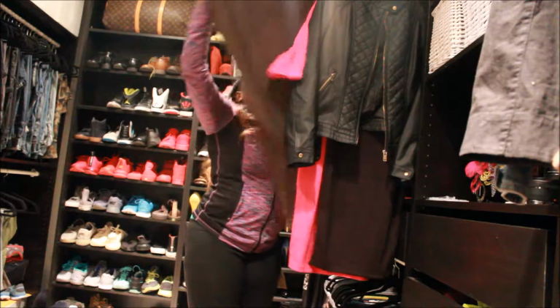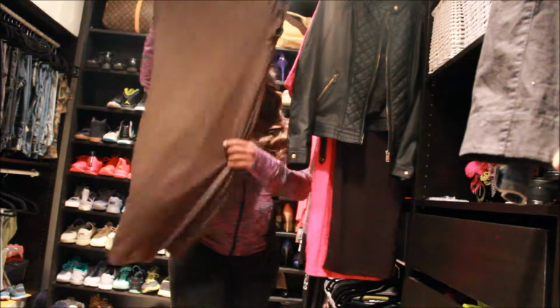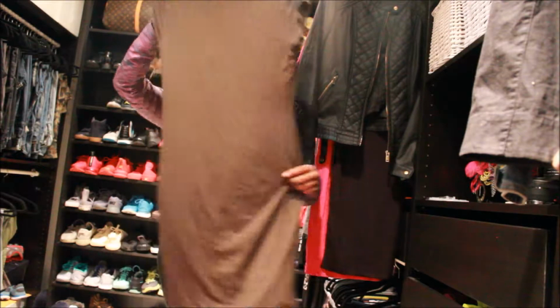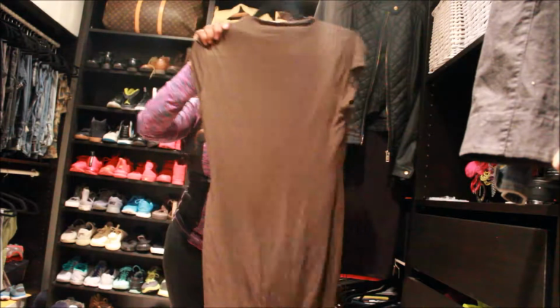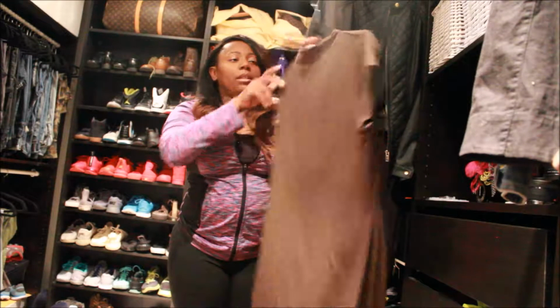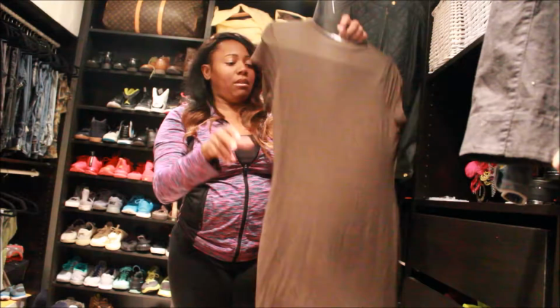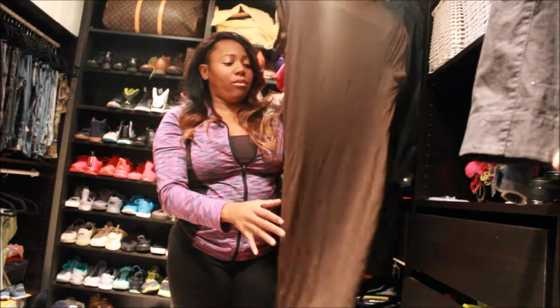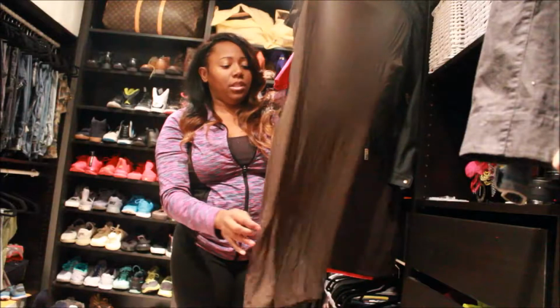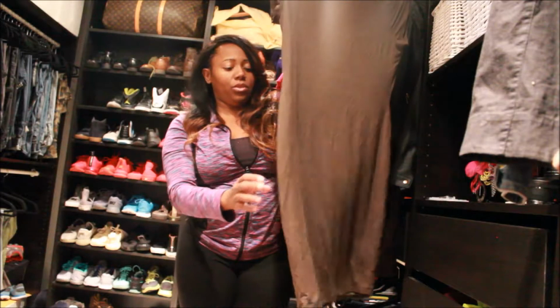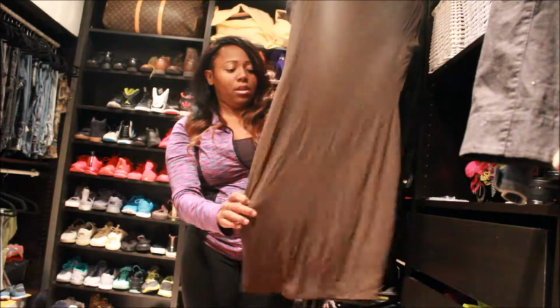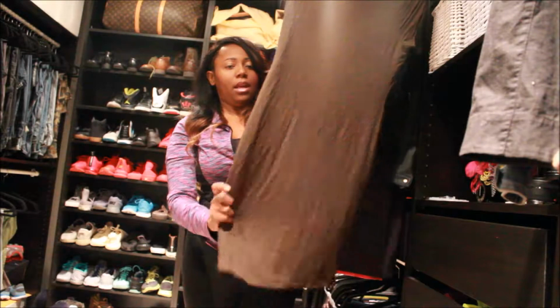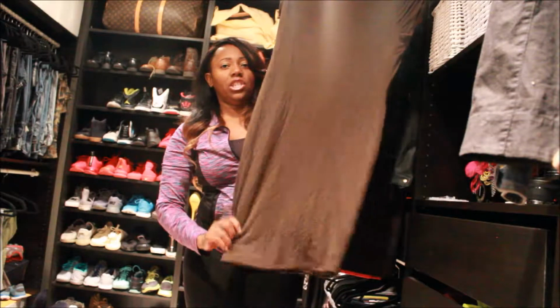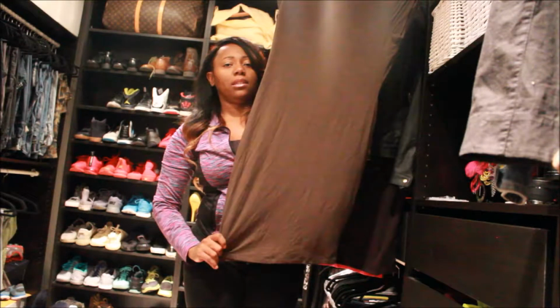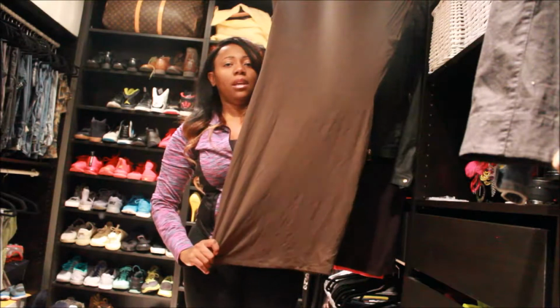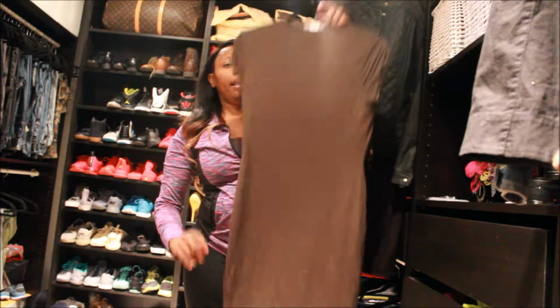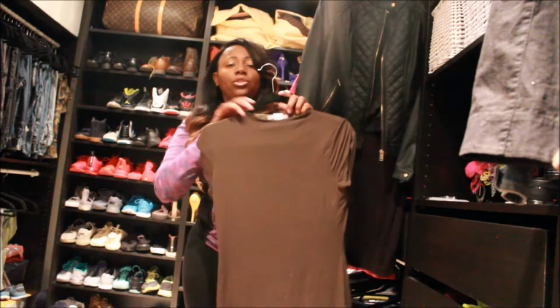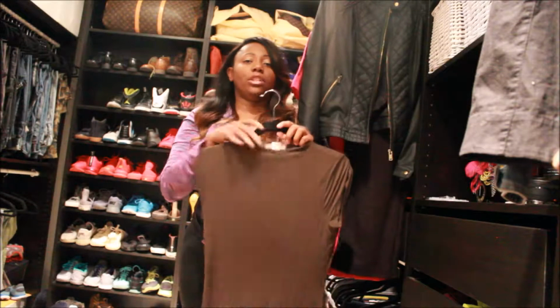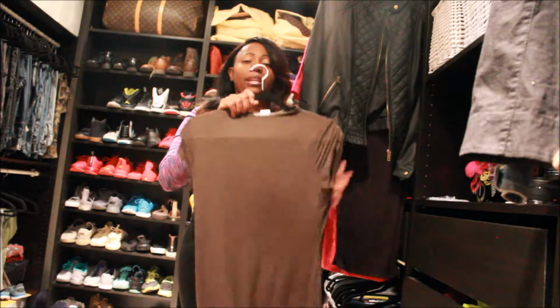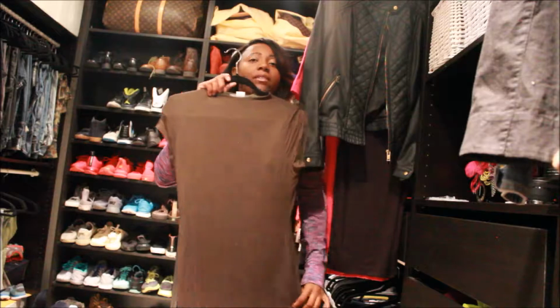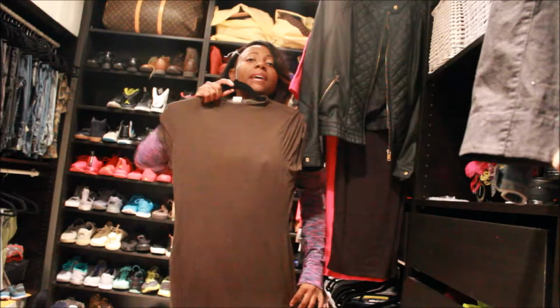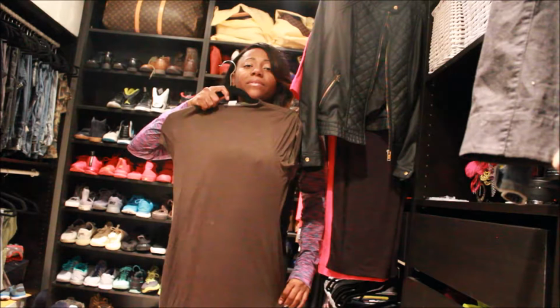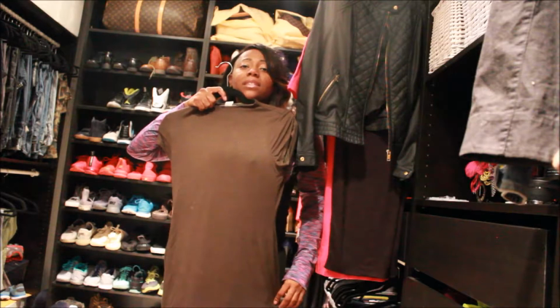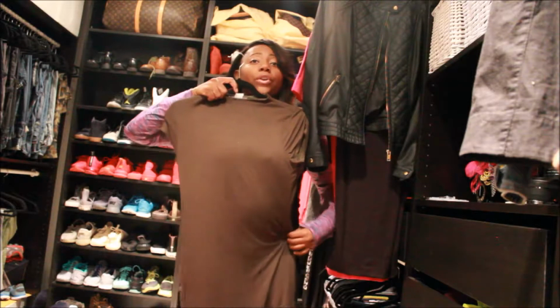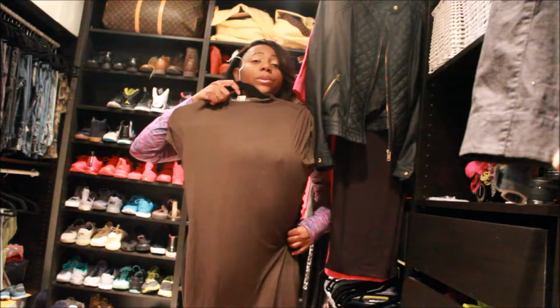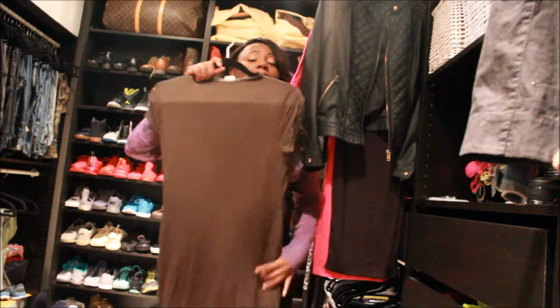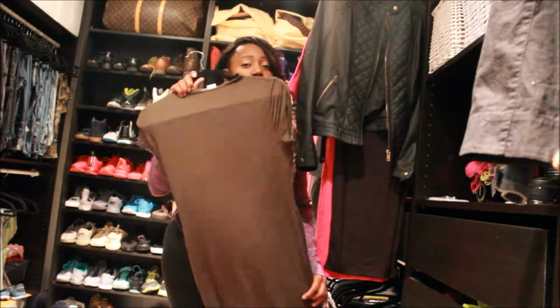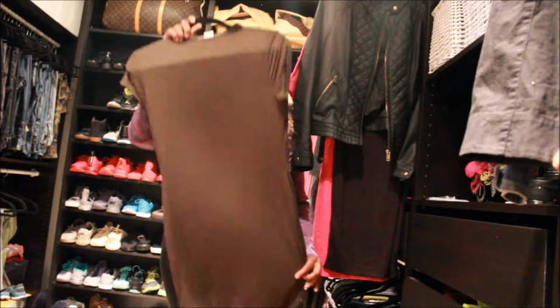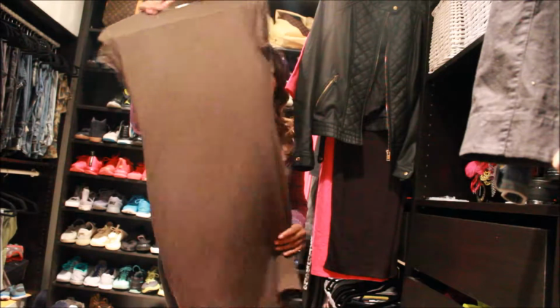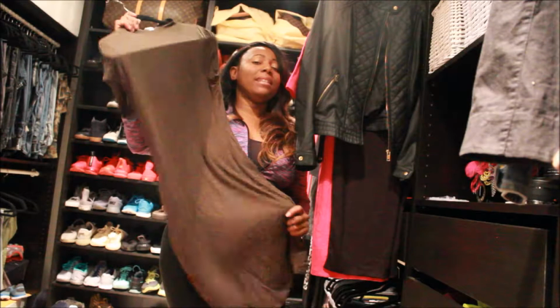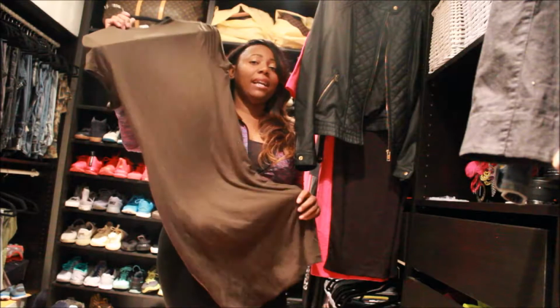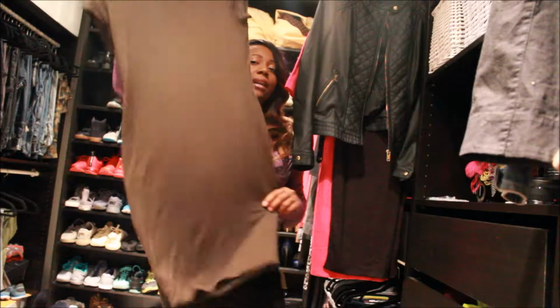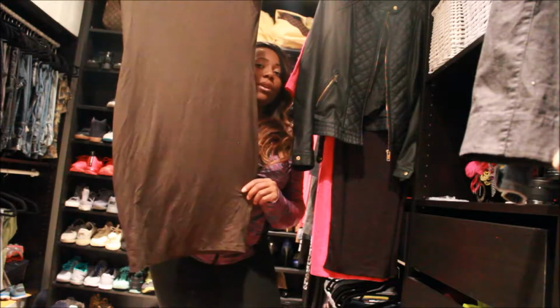I bought this one from Ross too. It's just an A-line dress that goes straight down, but it fits the curves really cute. This was $9.99 at Ross.